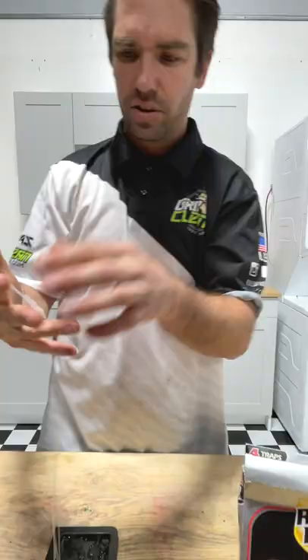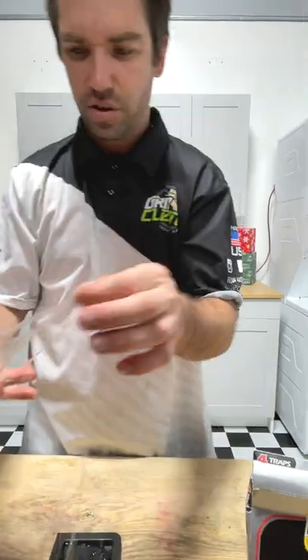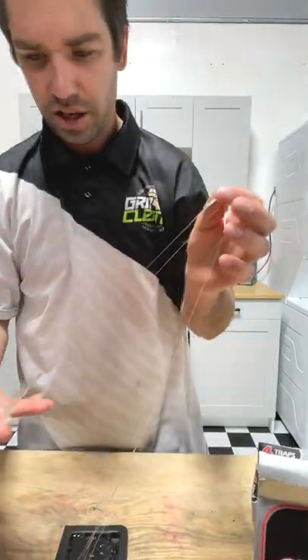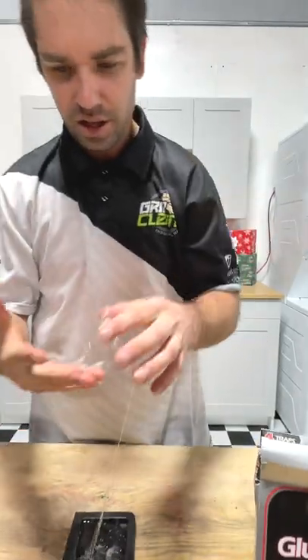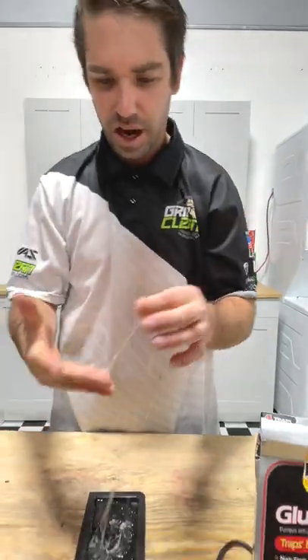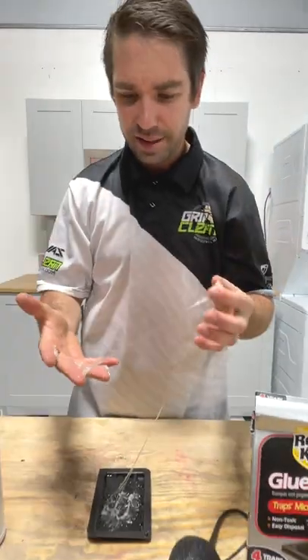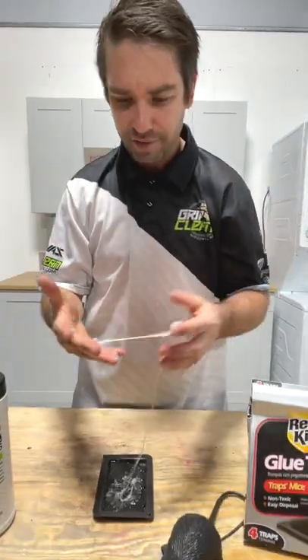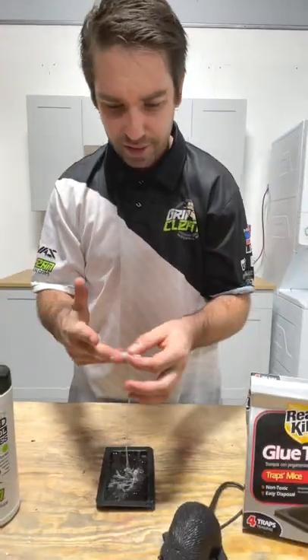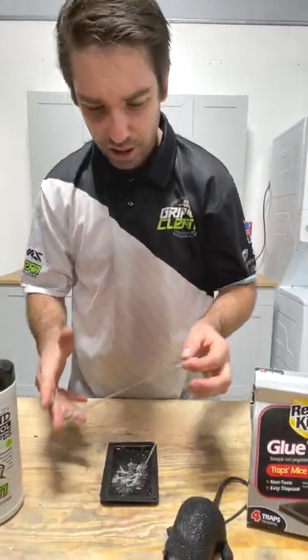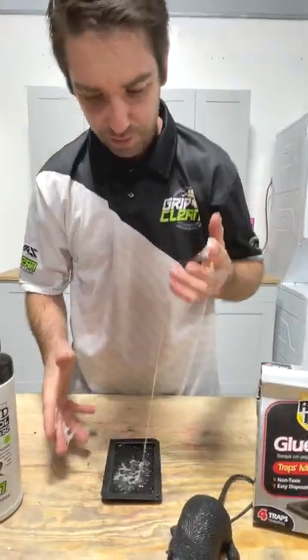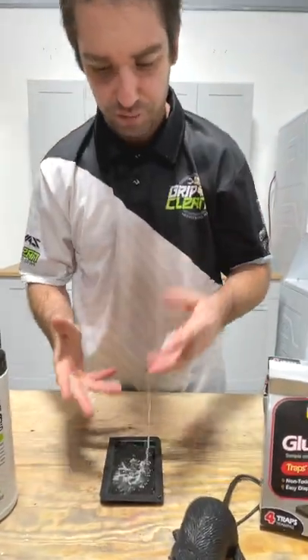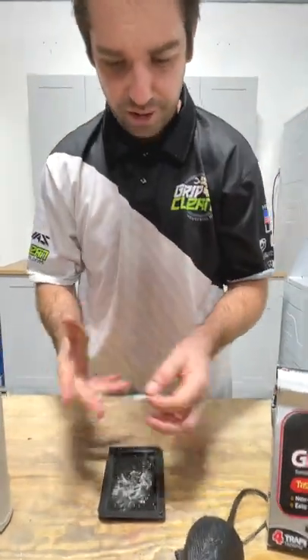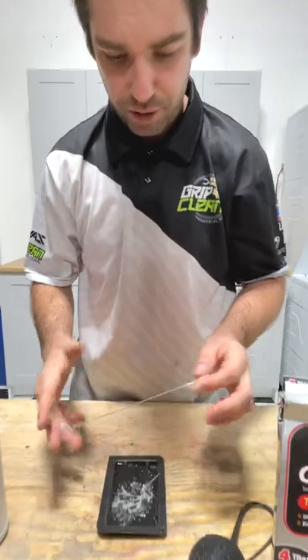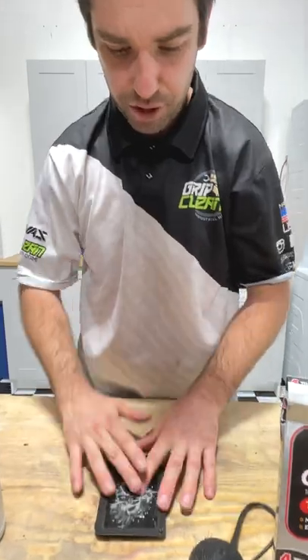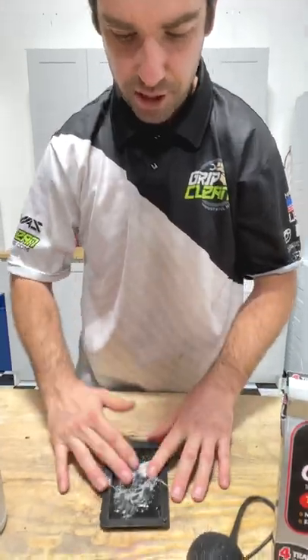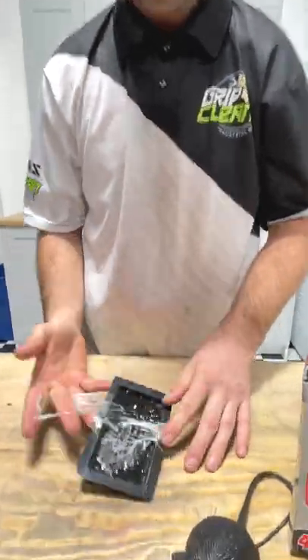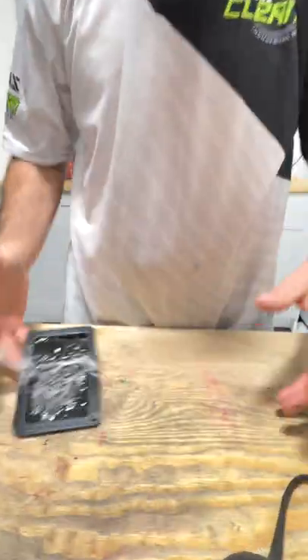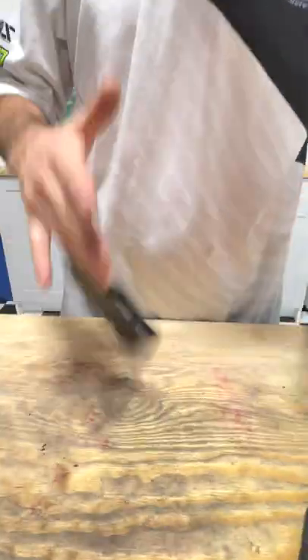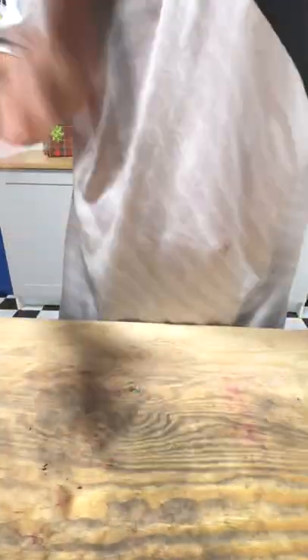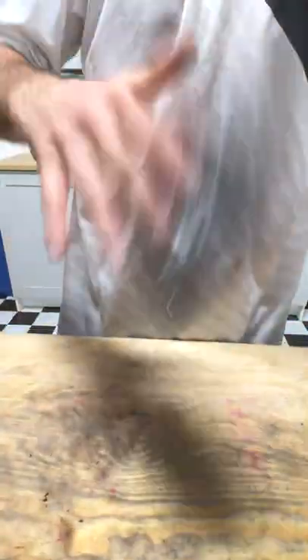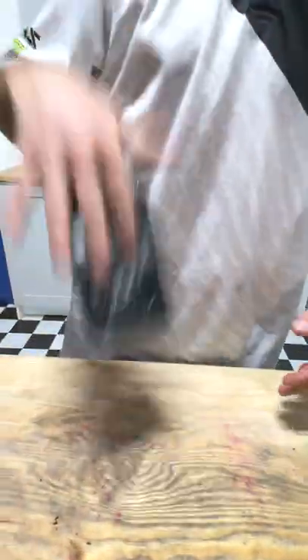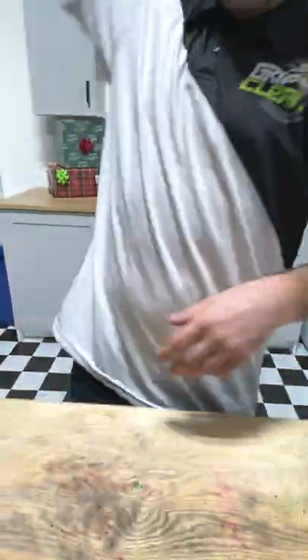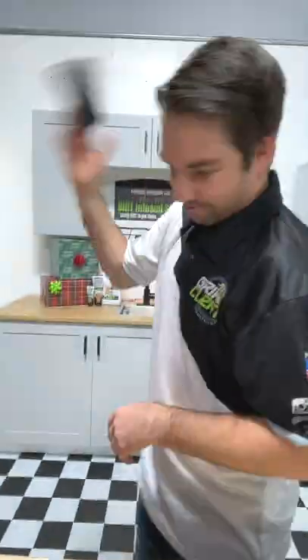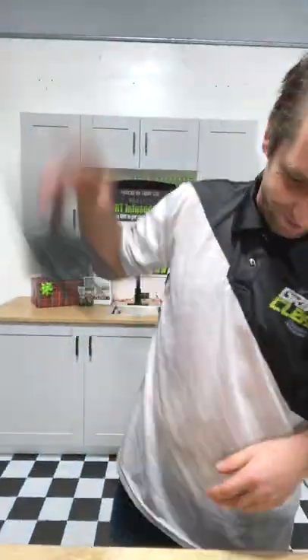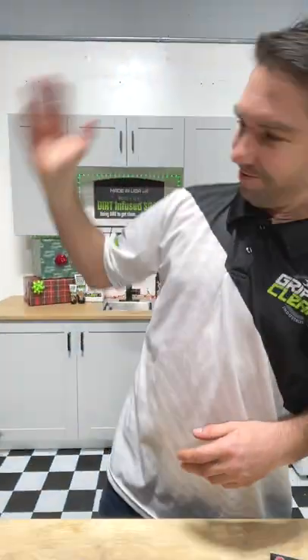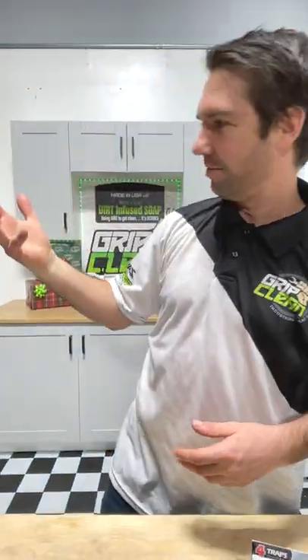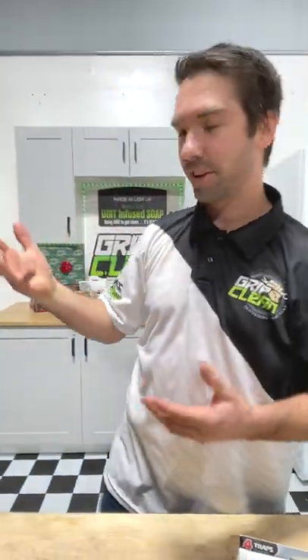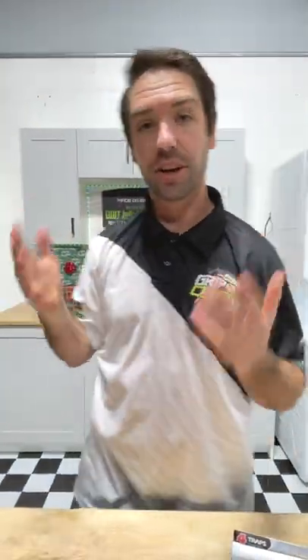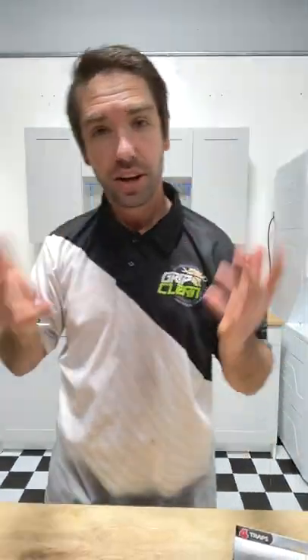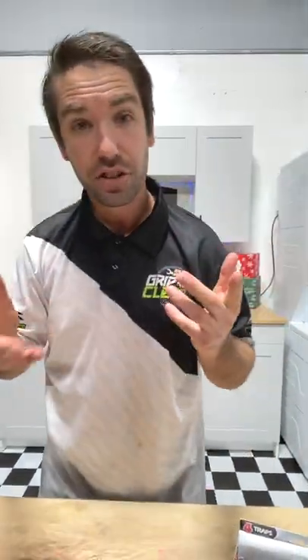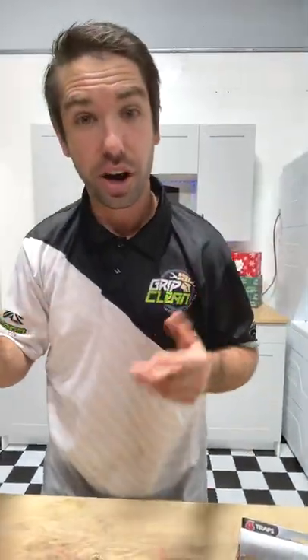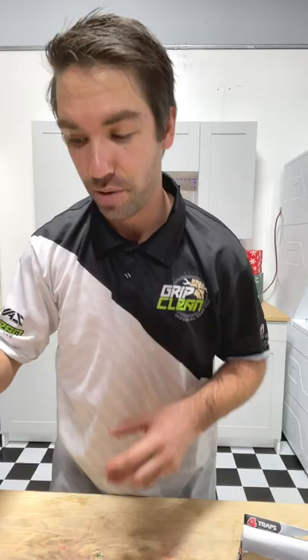So in the unlikely event that you get this much rat trap glue on your hands and you need to get it off, let's try our hand wipes.